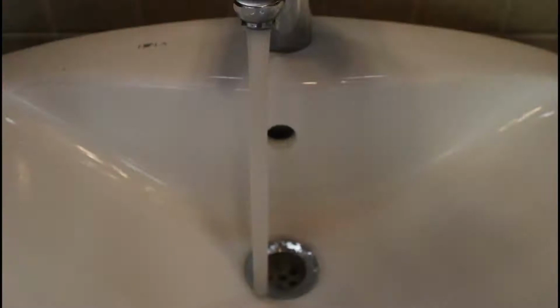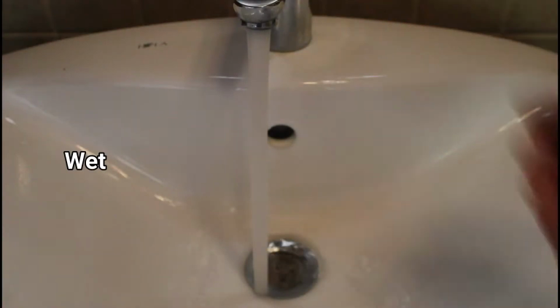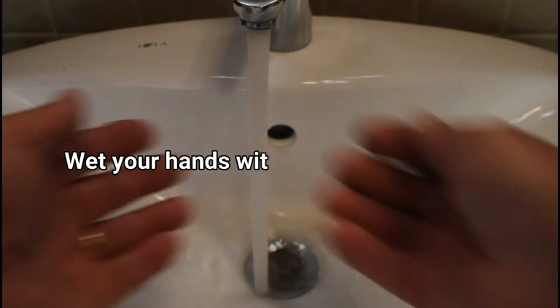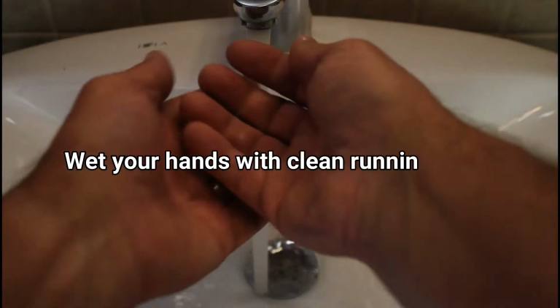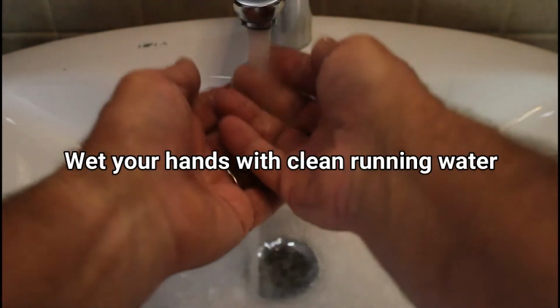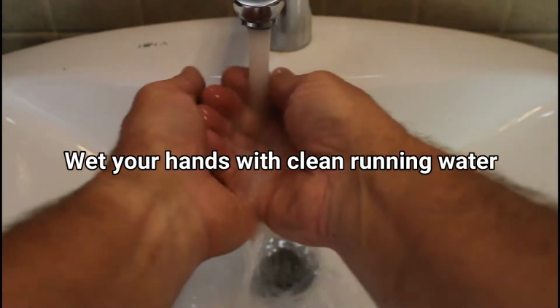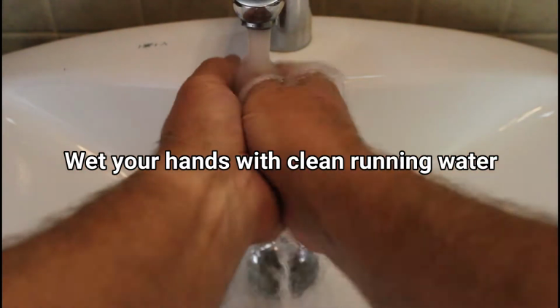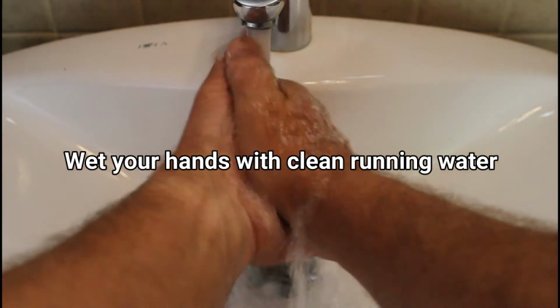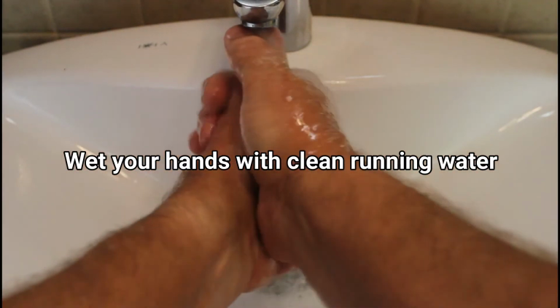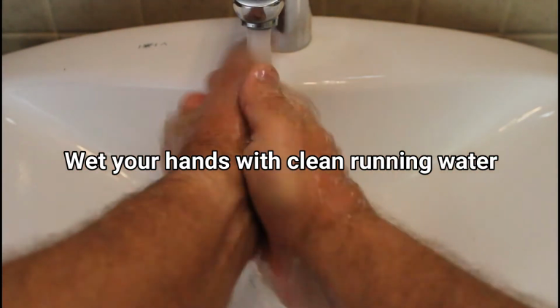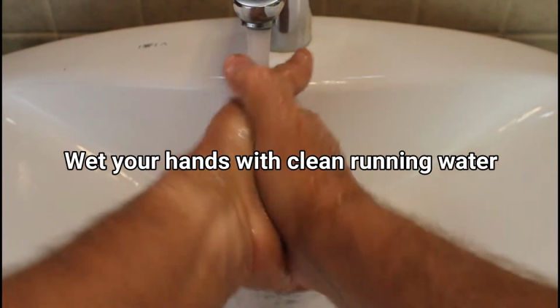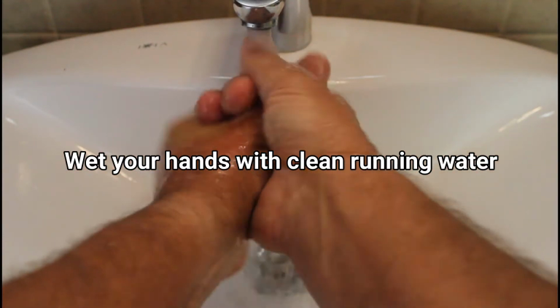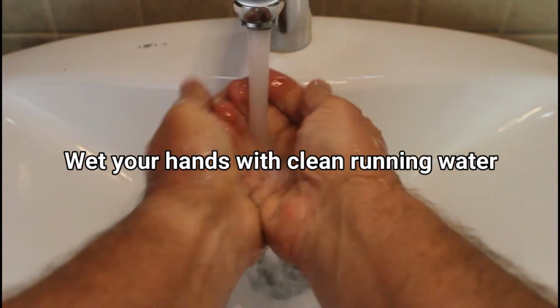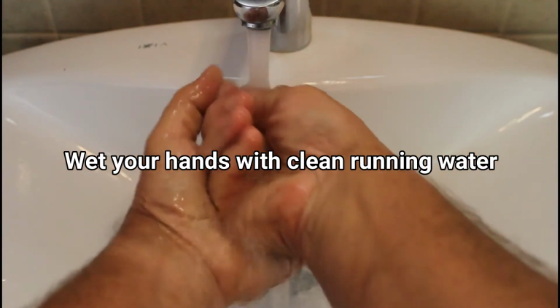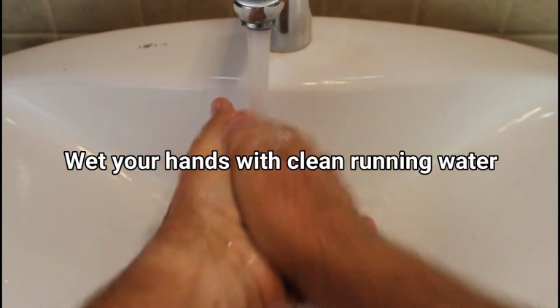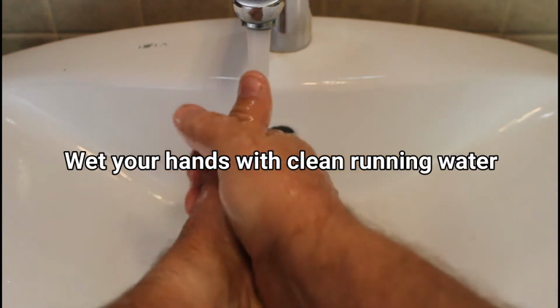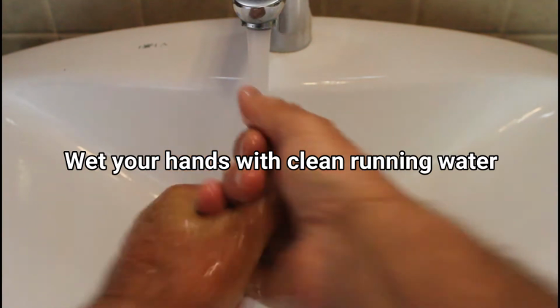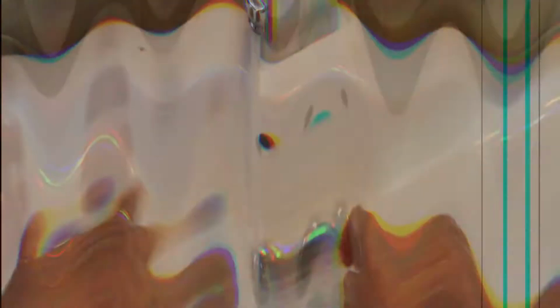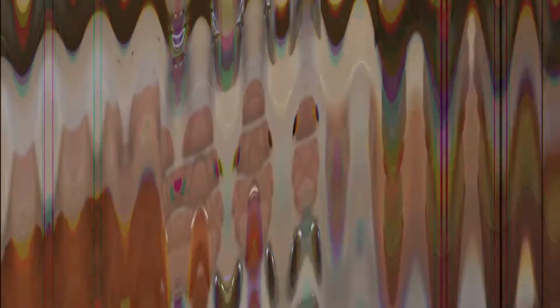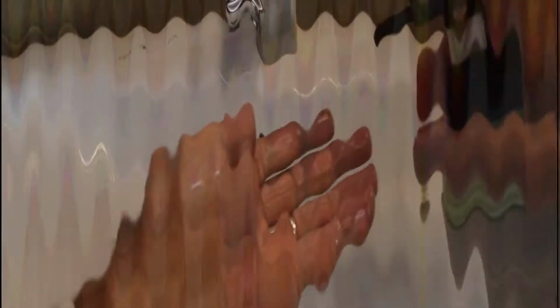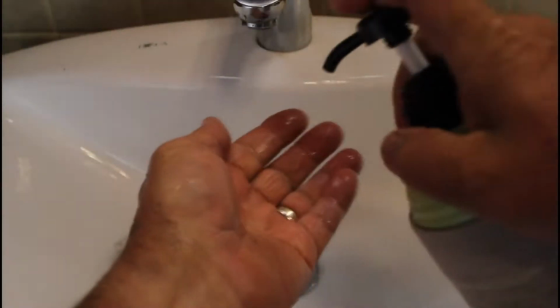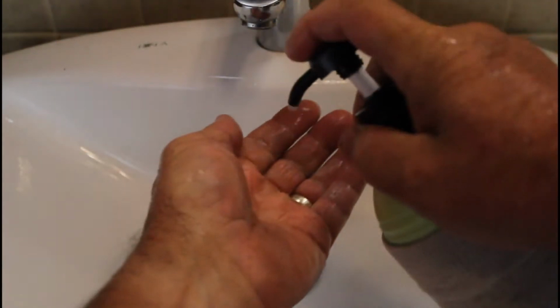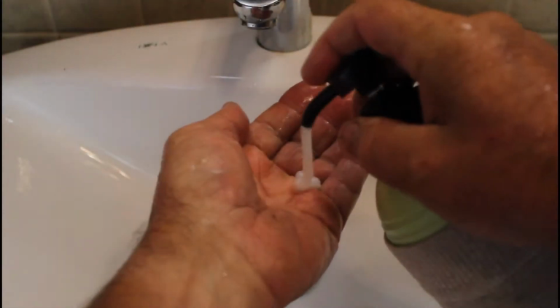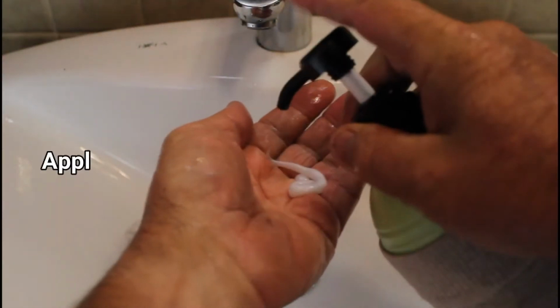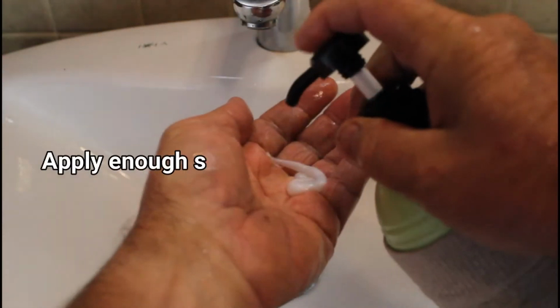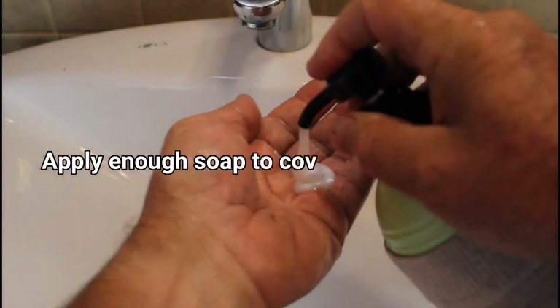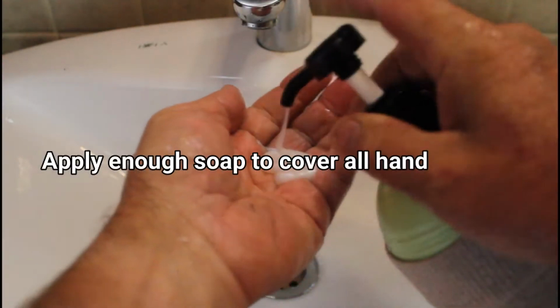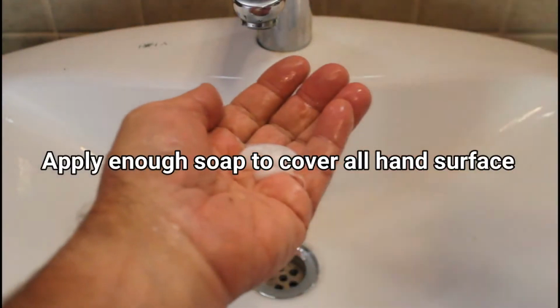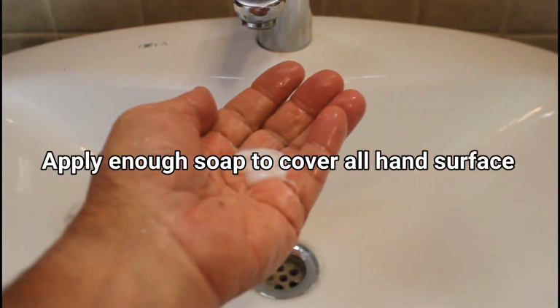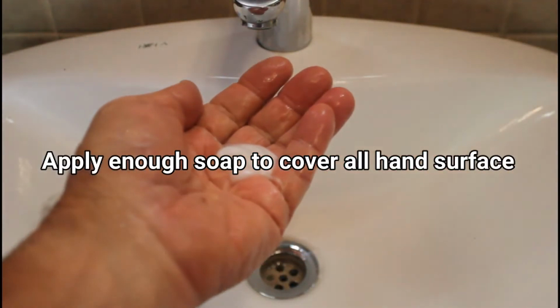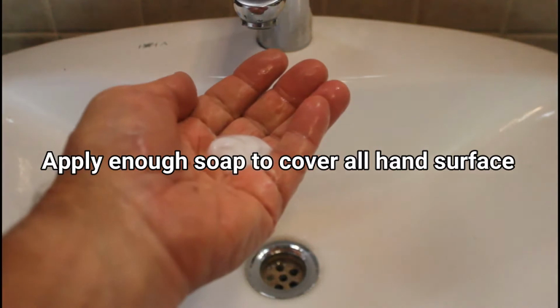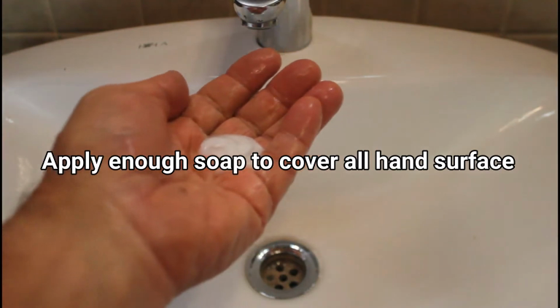Wet your hands with clean running water. Apply enough soap to cover all hand surfaces.